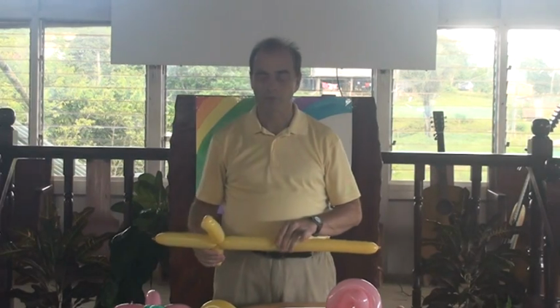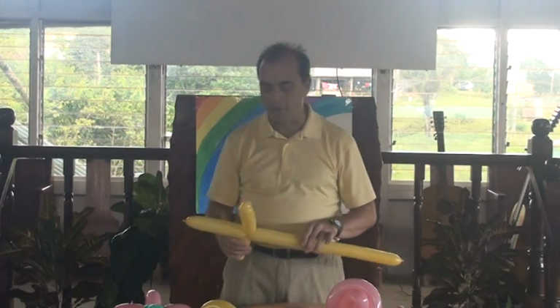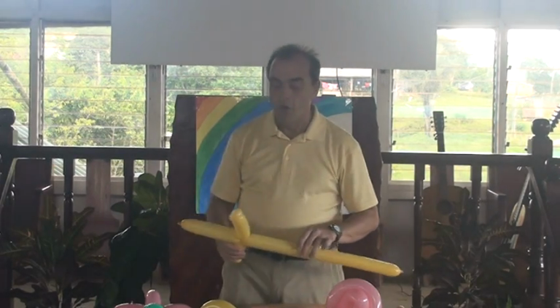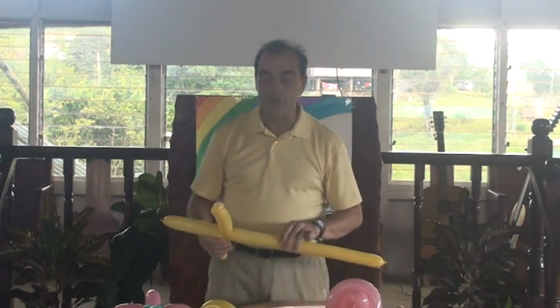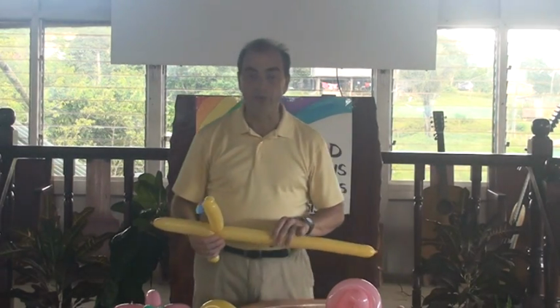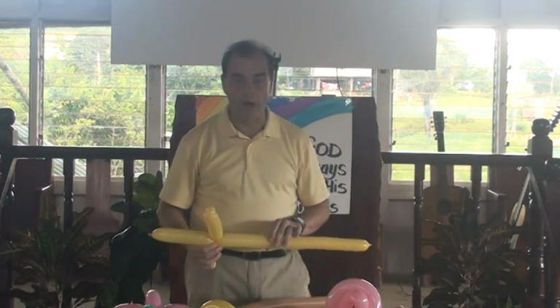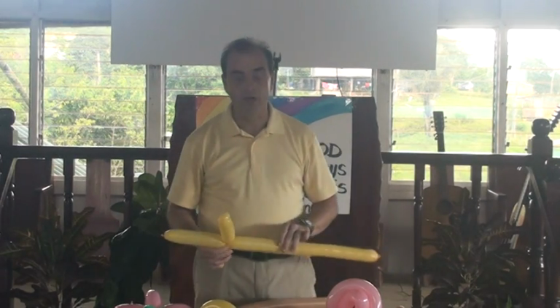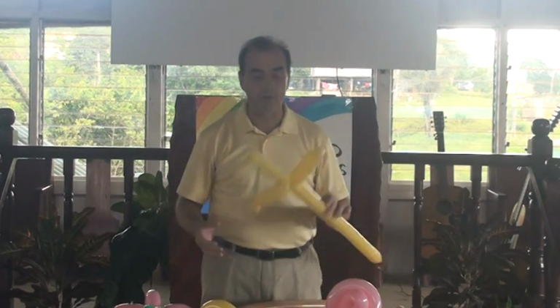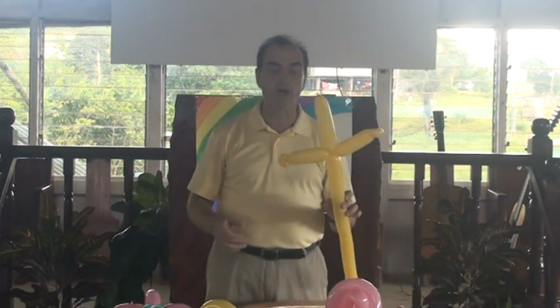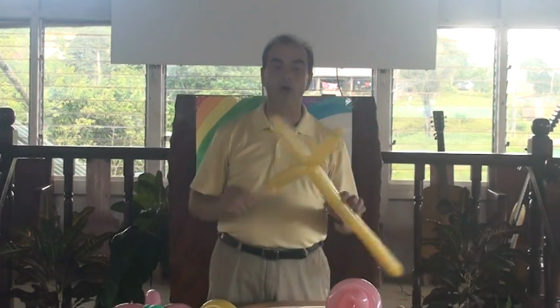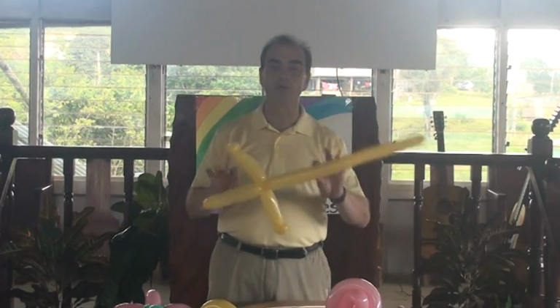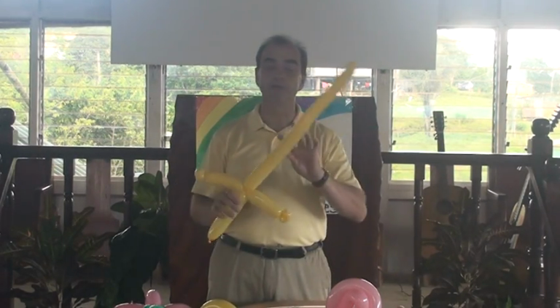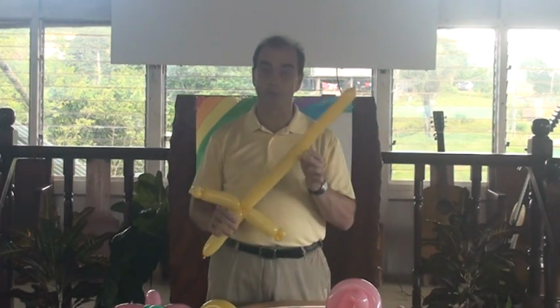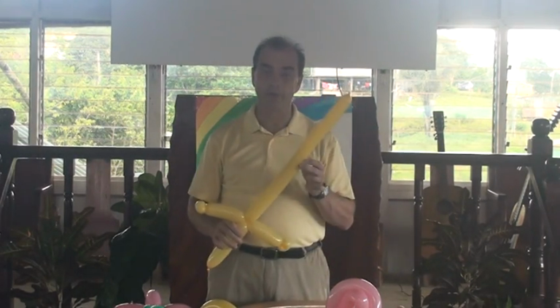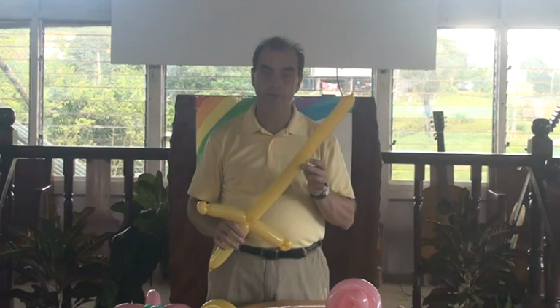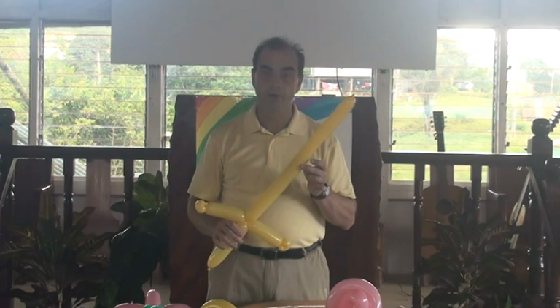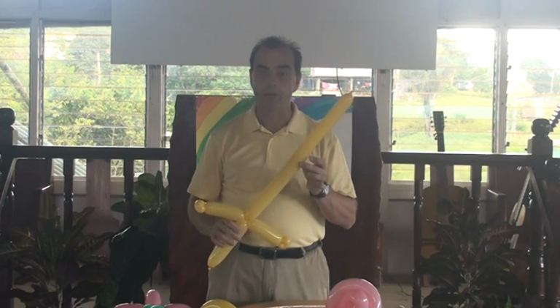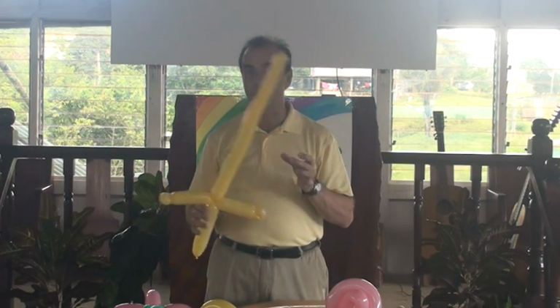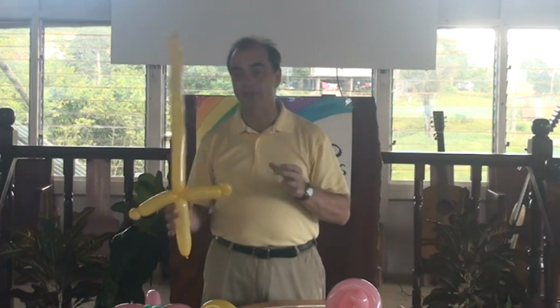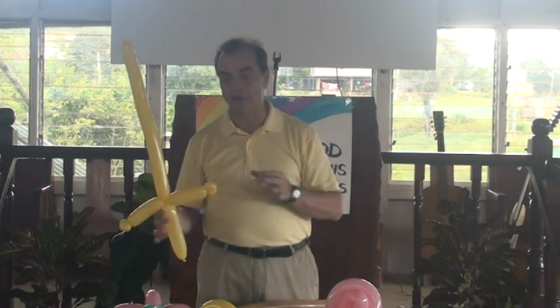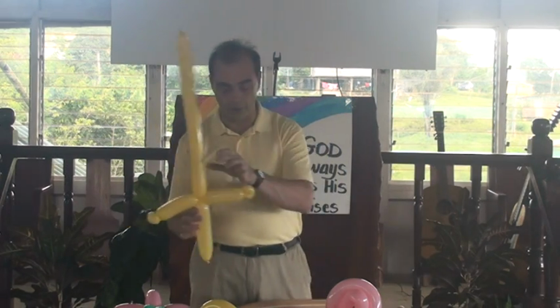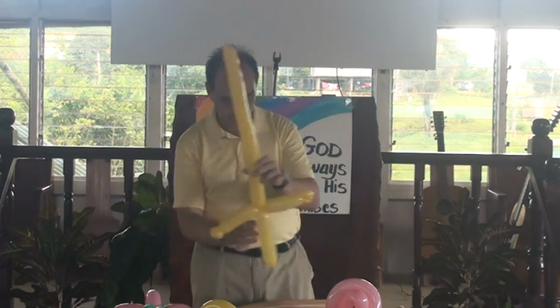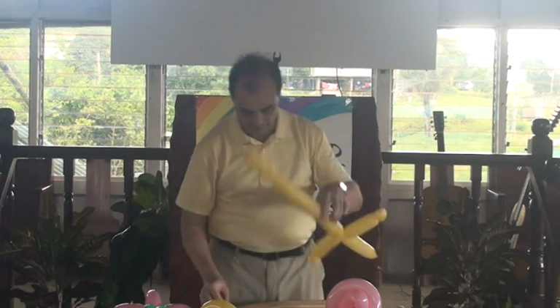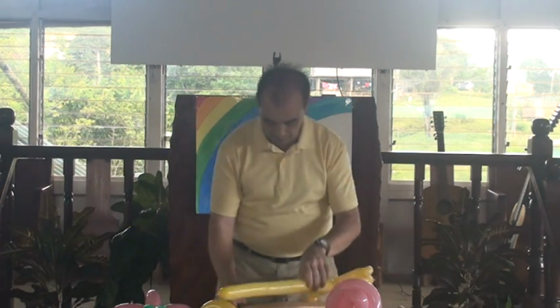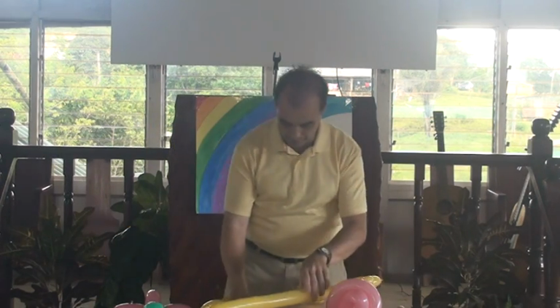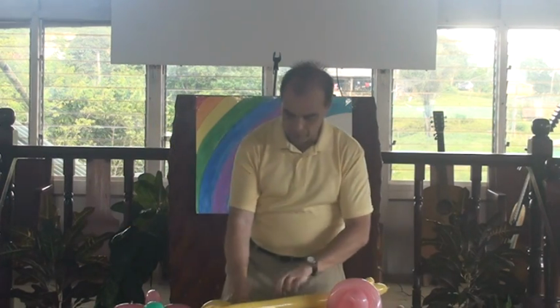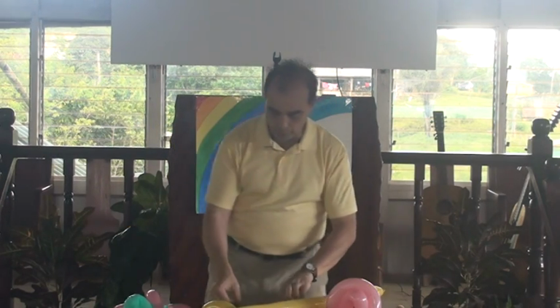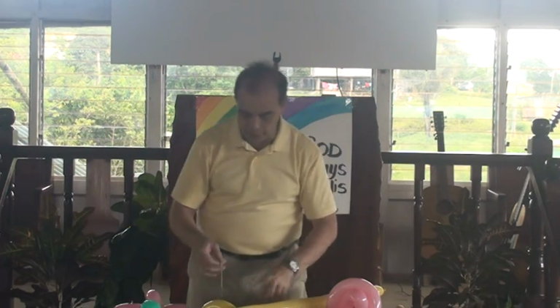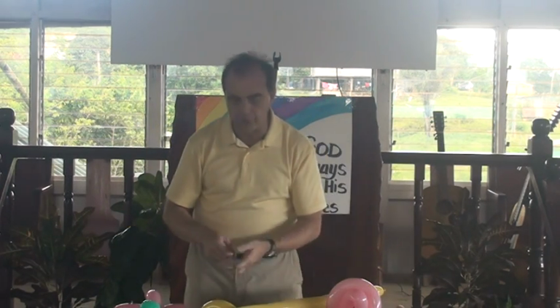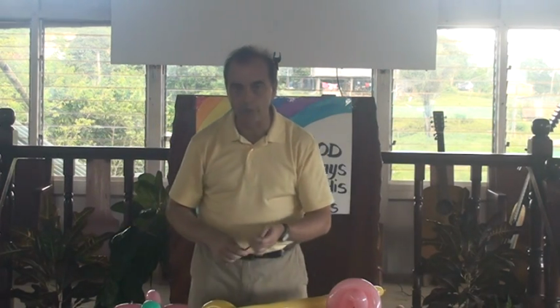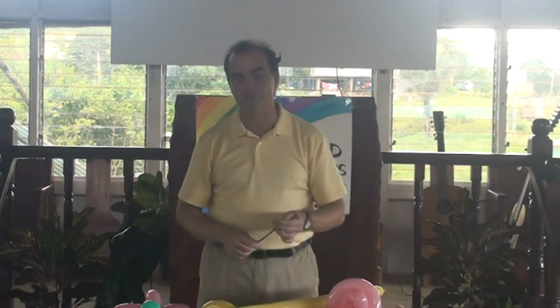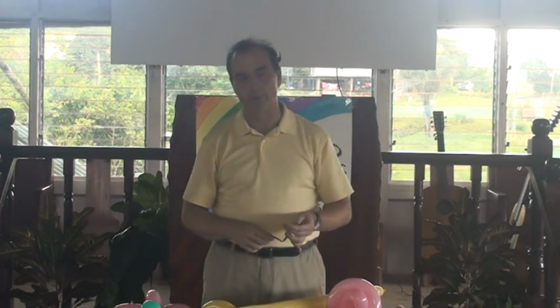Hey man, we just did the cross. Now the cross can also be a sword. I'm going to show you a different kind of sword. We did the sword, we did the flower.